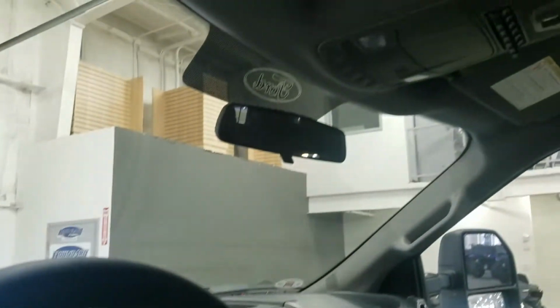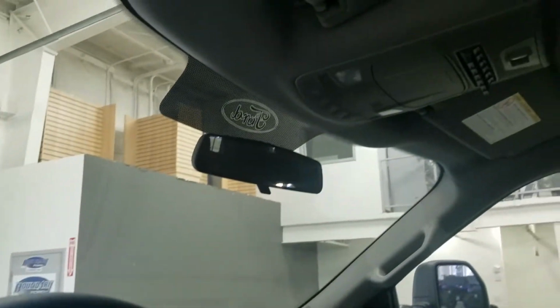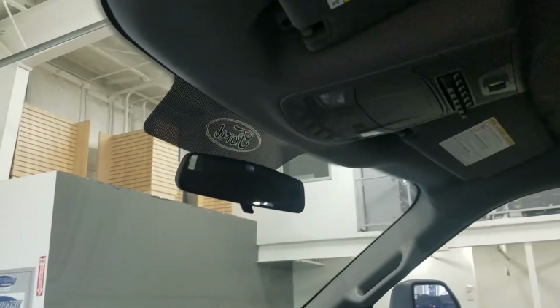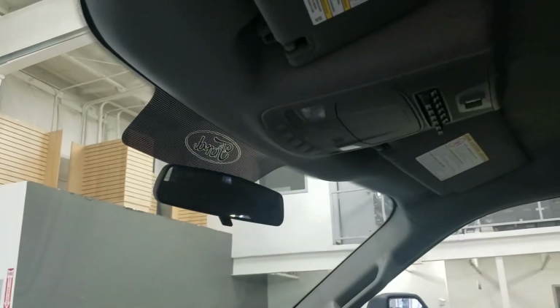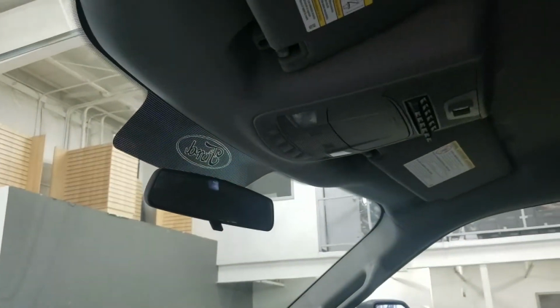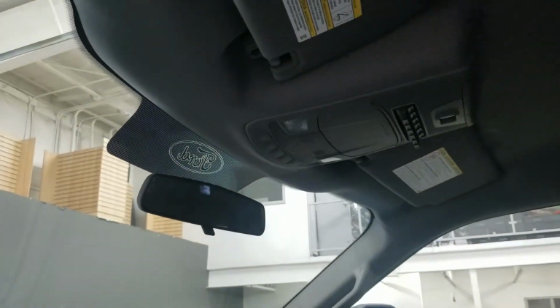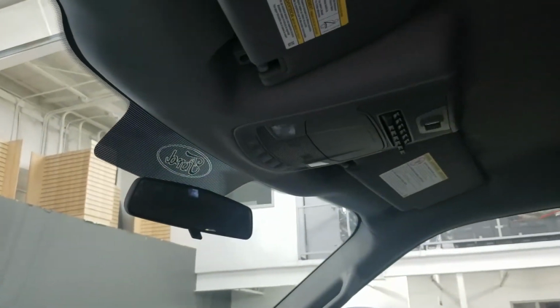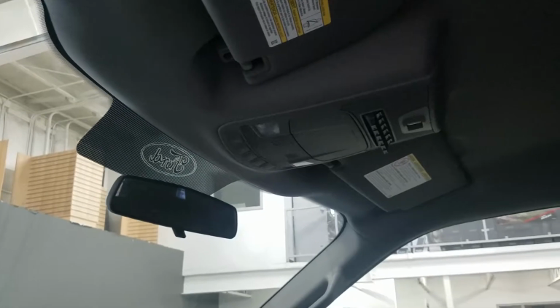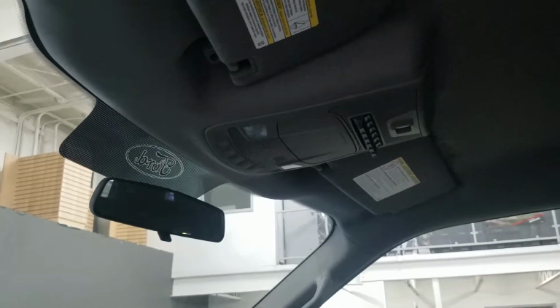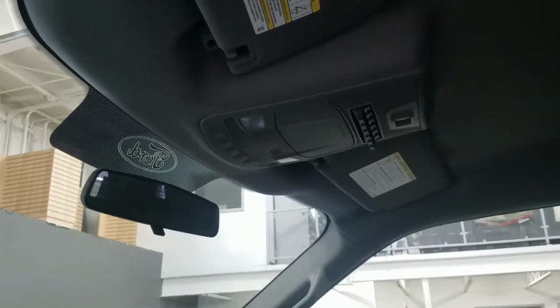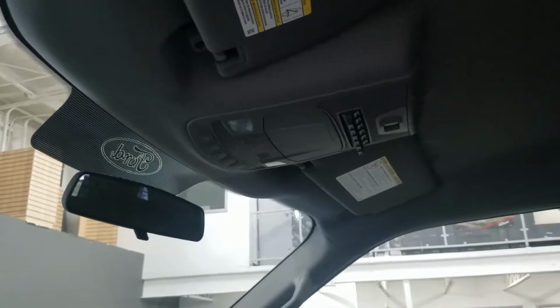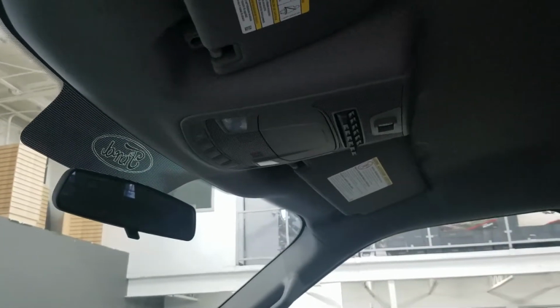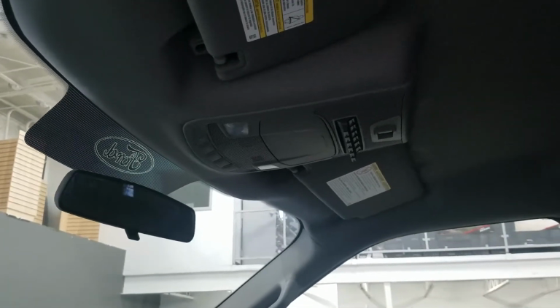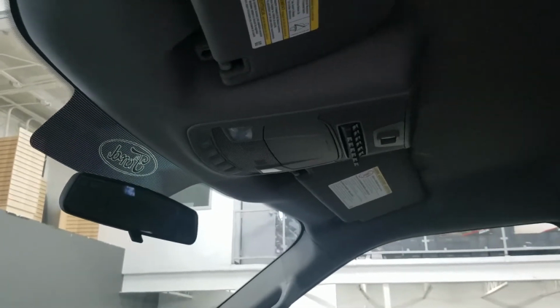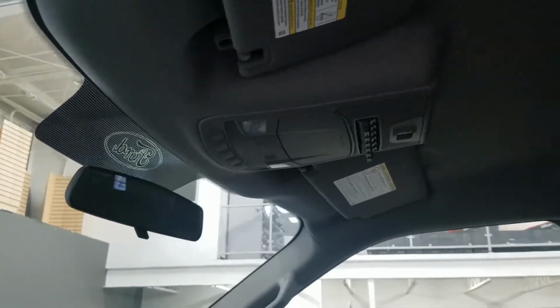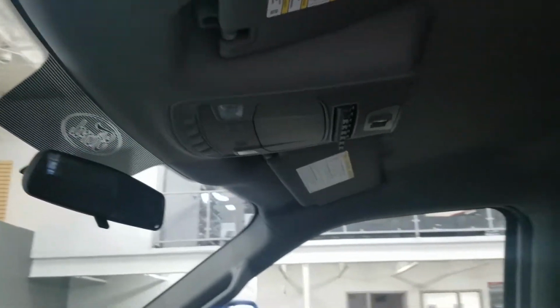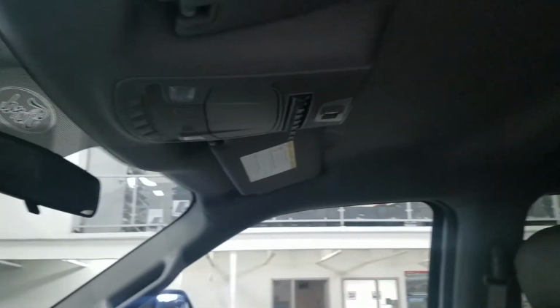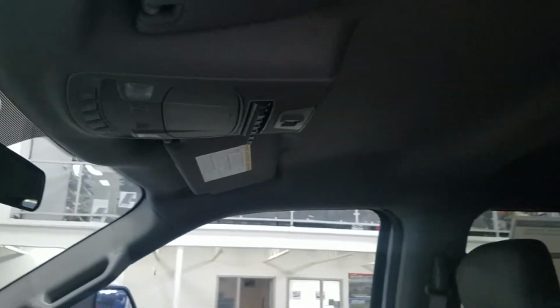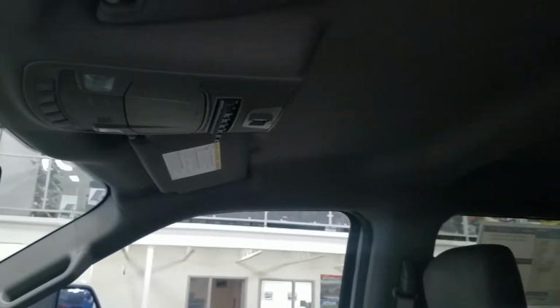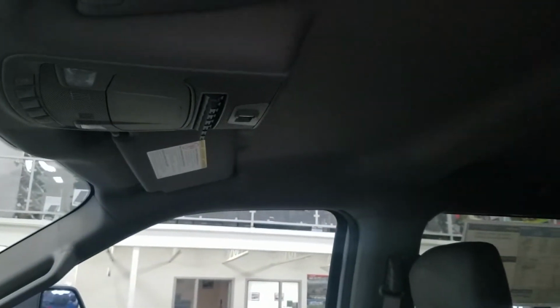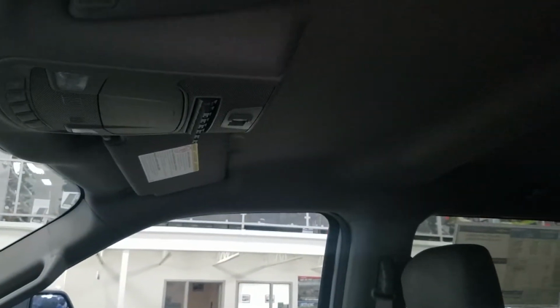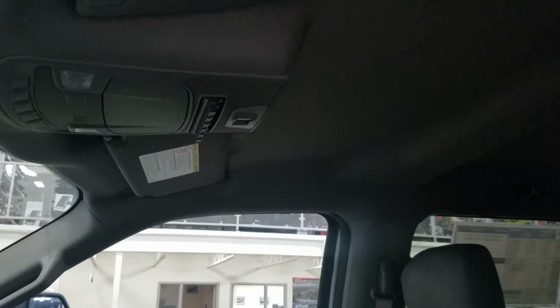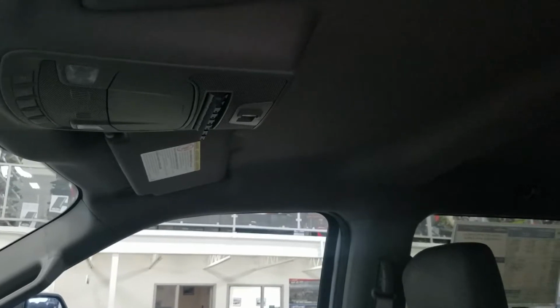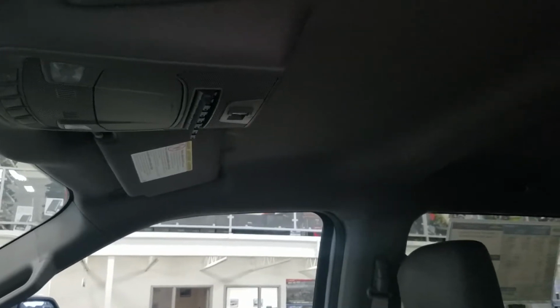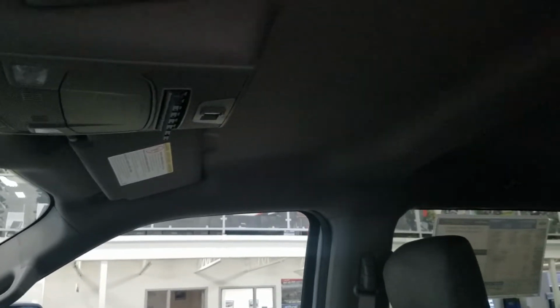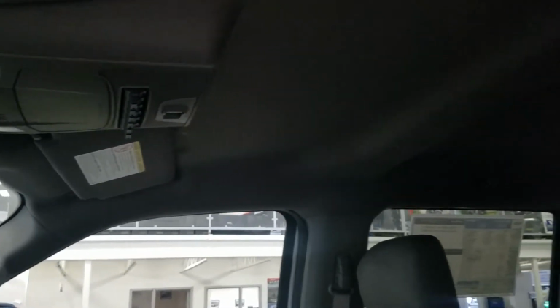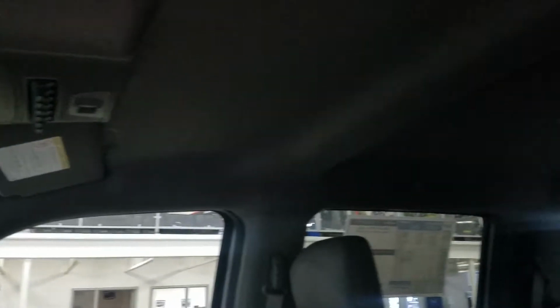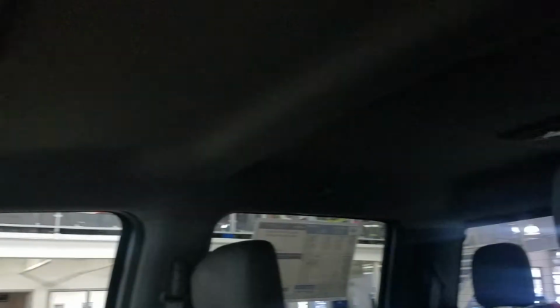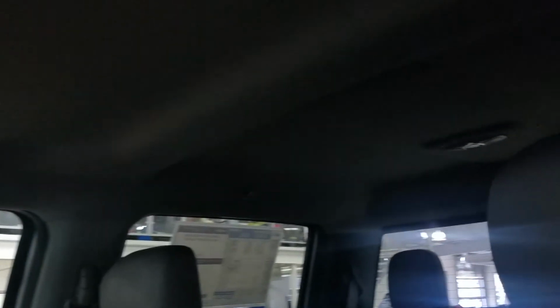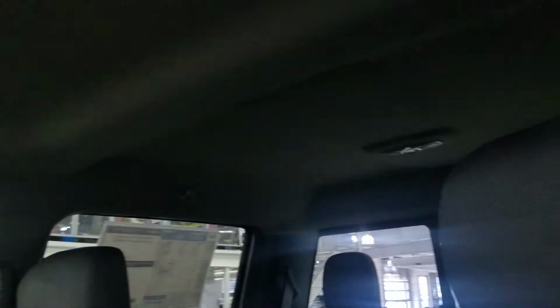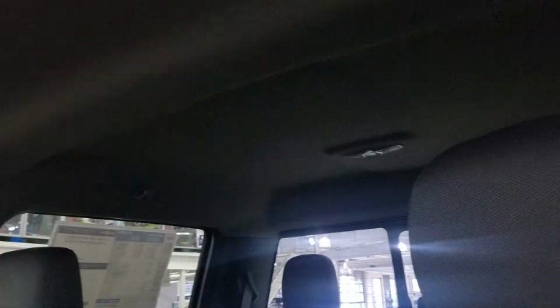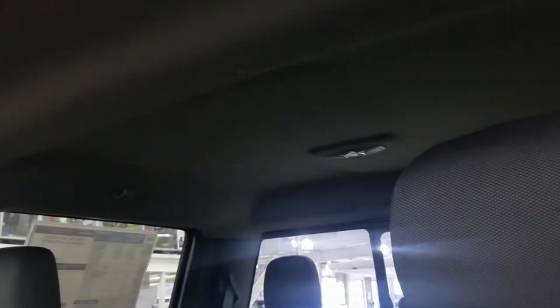As we look up, we have our rearview mirror and six auxiliary switches, as well as our power slide switch and another dome light in the rear.